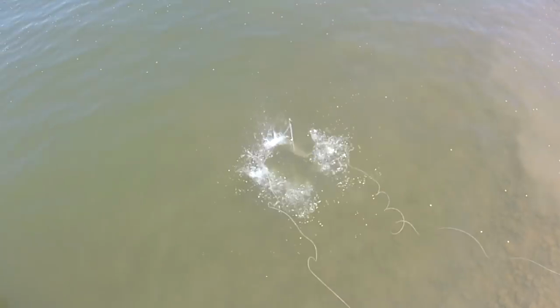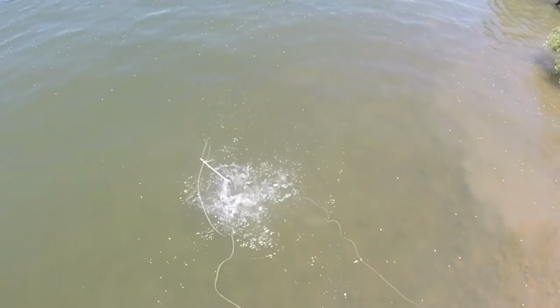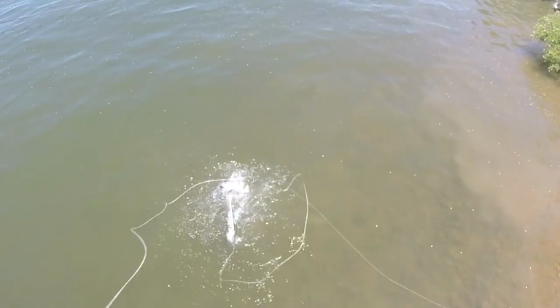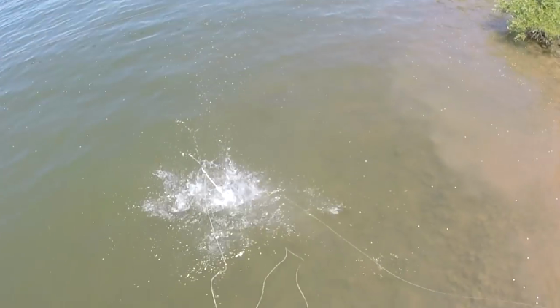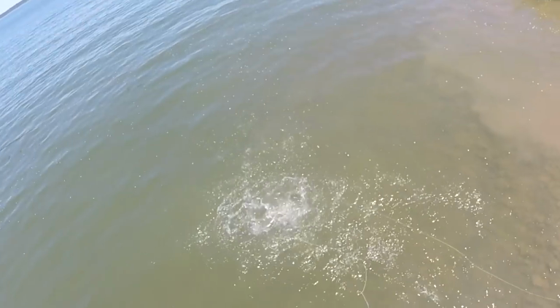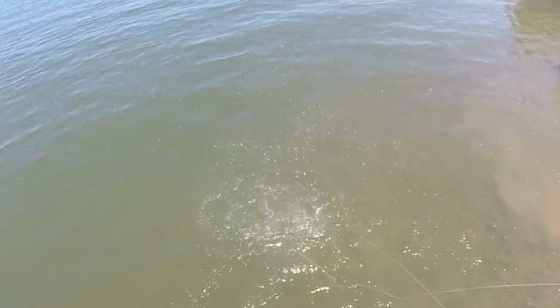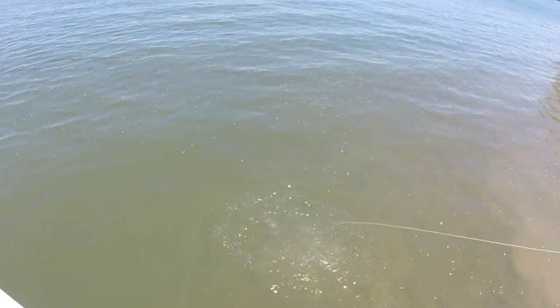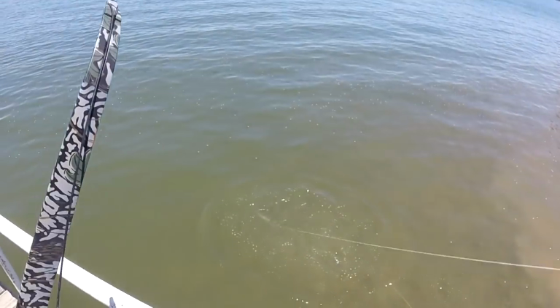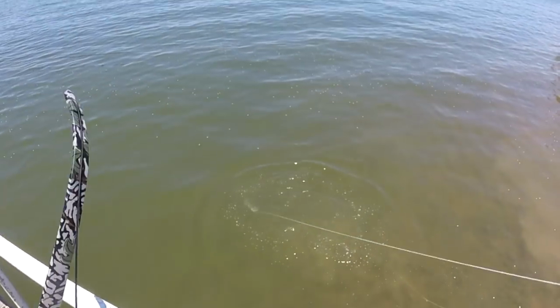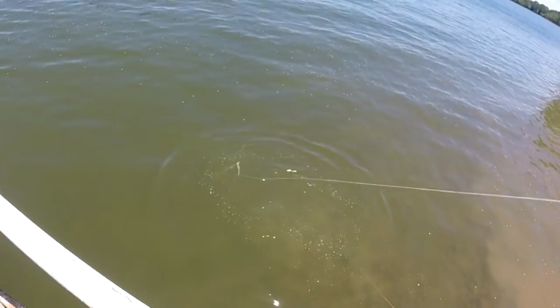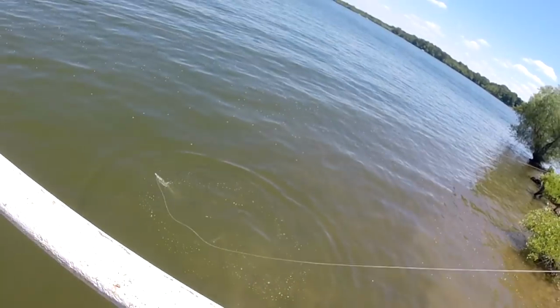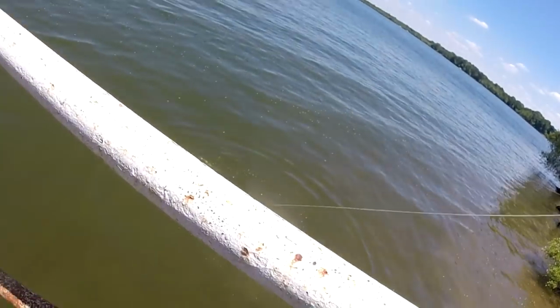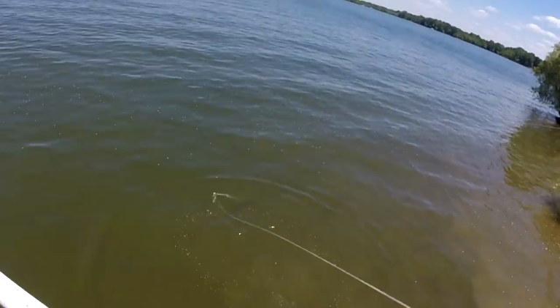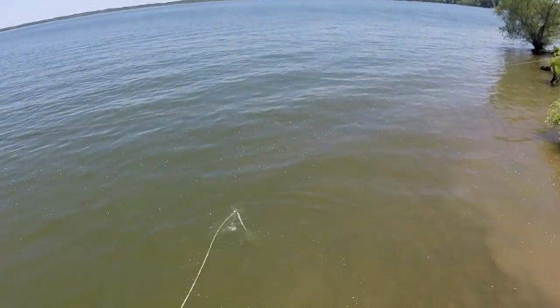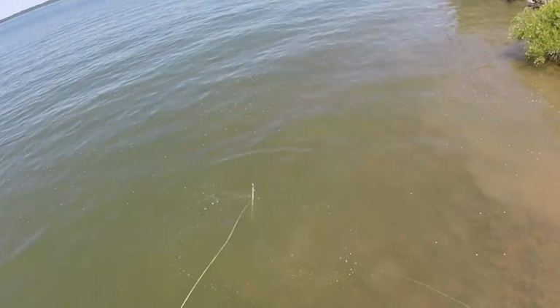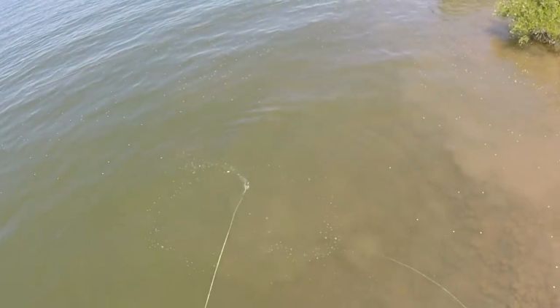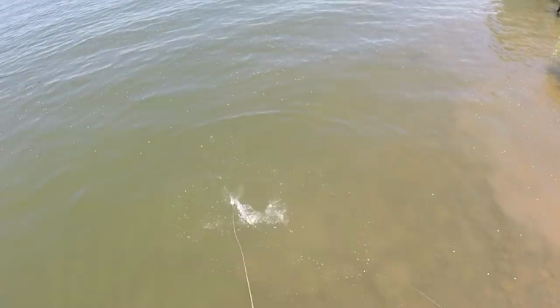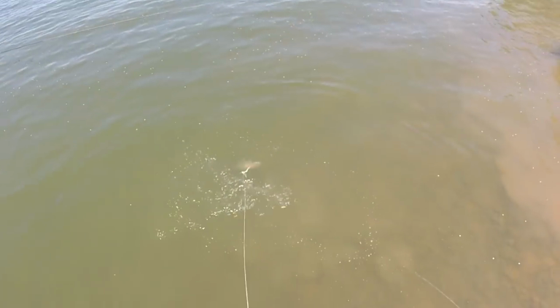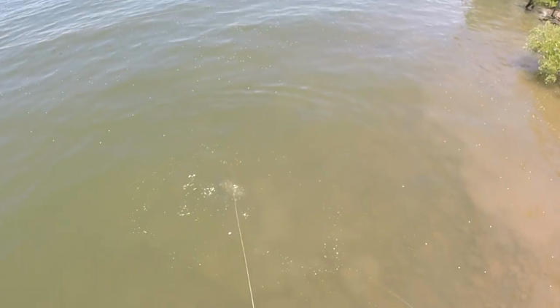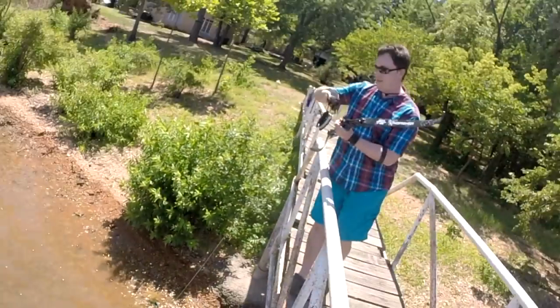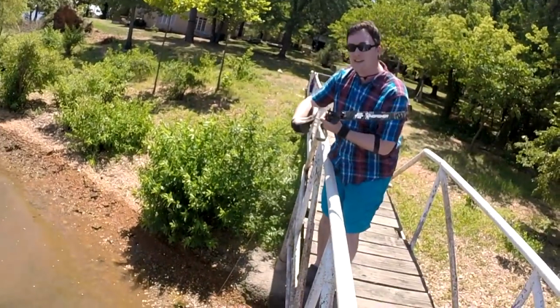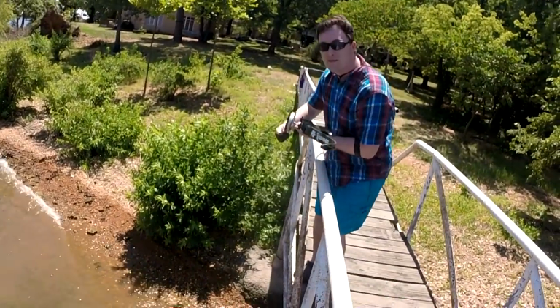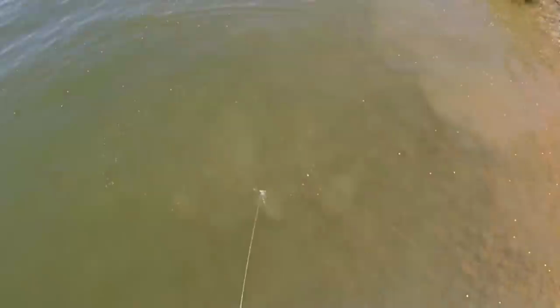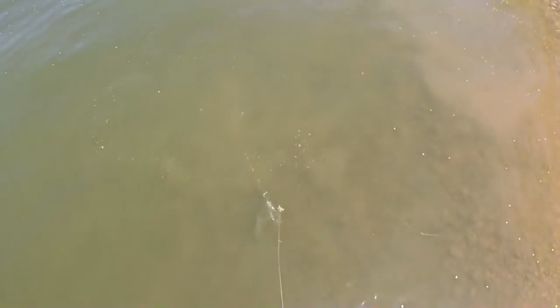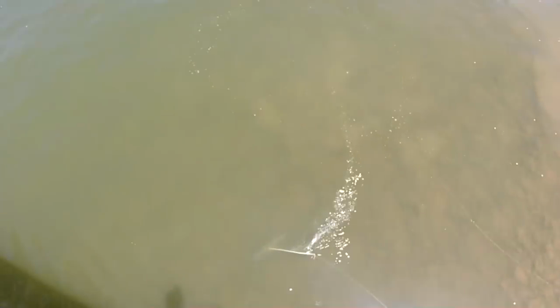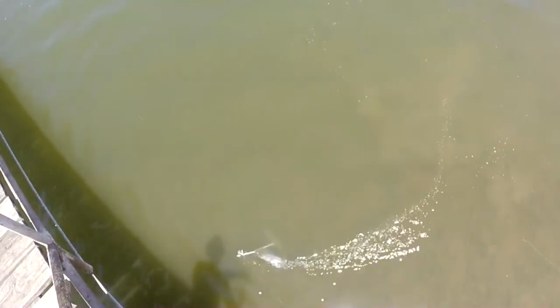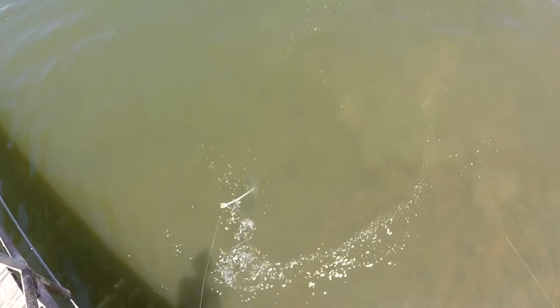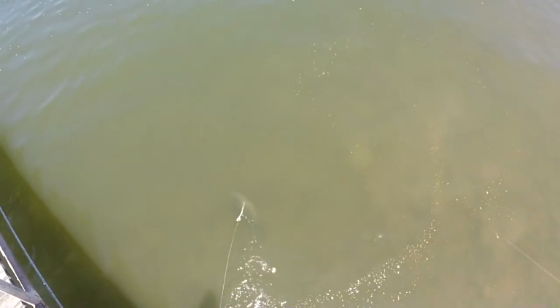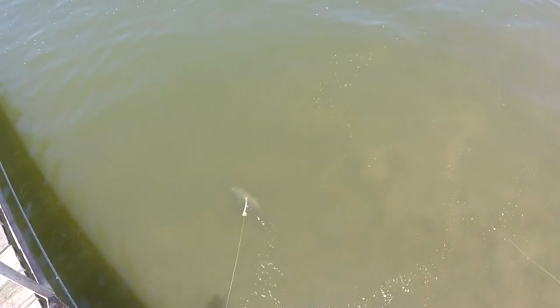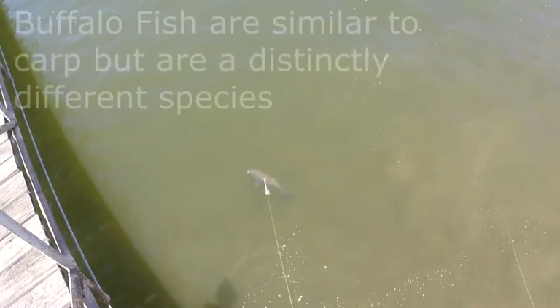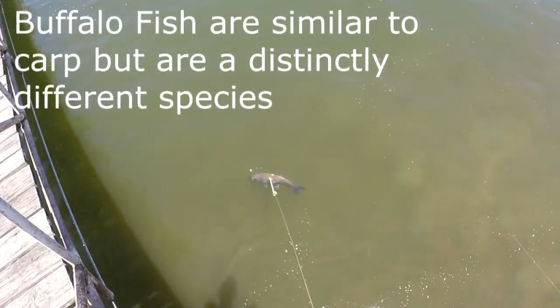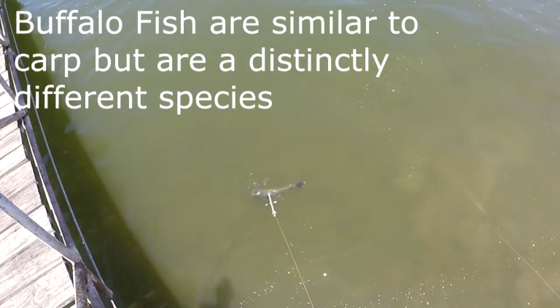Oh, you got him — or I got him! Alright guys, we got one. Please tell me this is recording. This is our second fish. Yes, we got one! He's shooting around, let's hope we don't lose him. It's a nice buffalo.